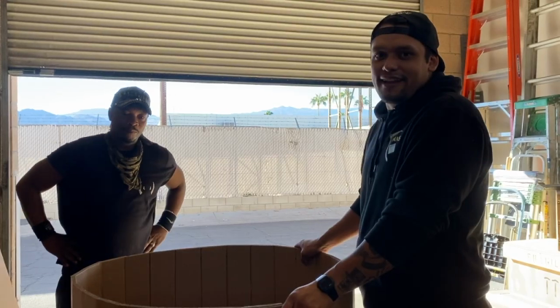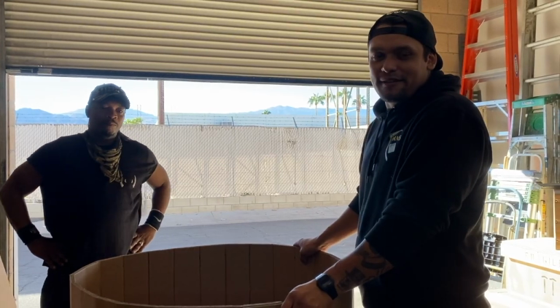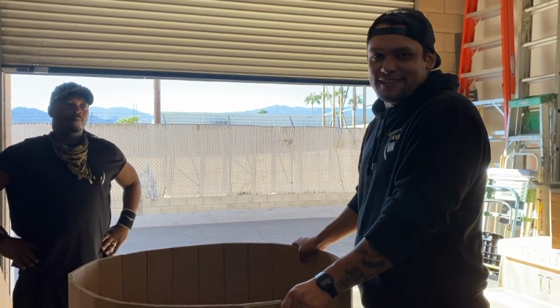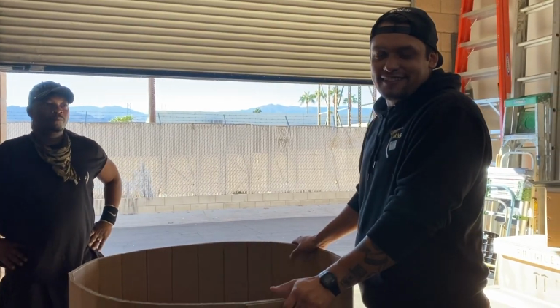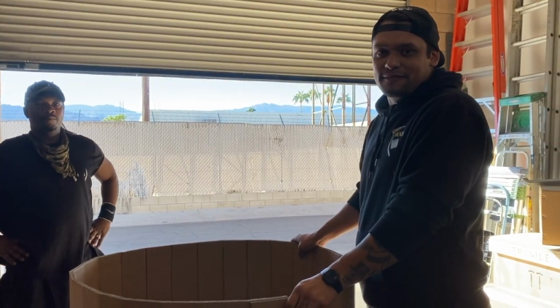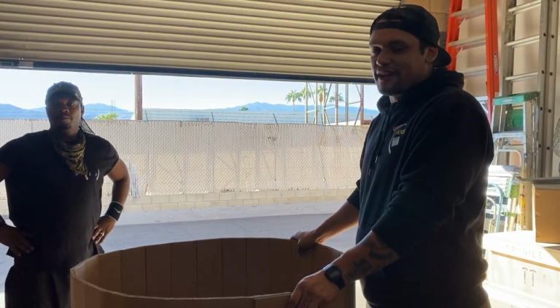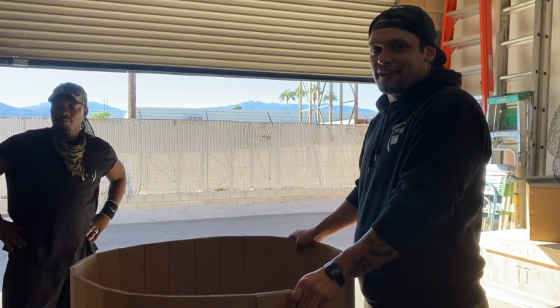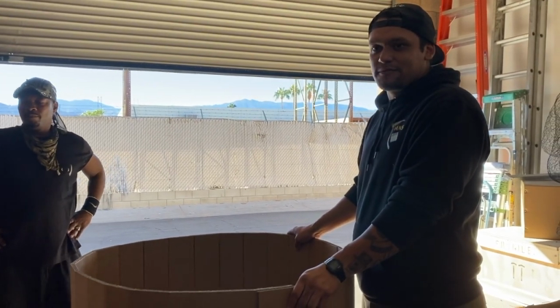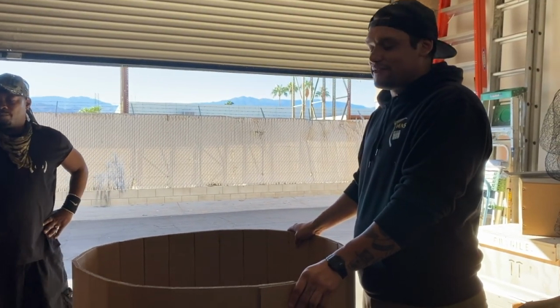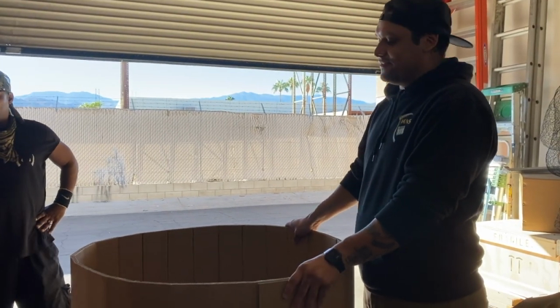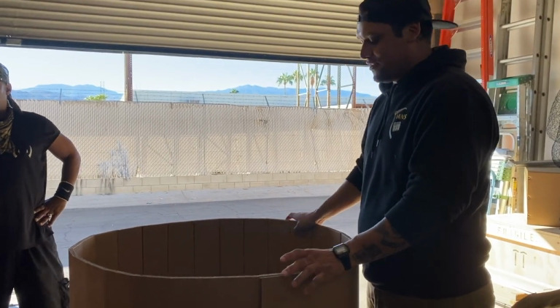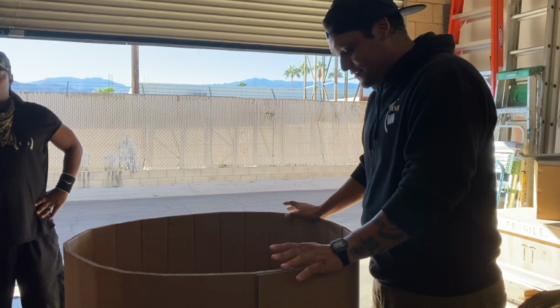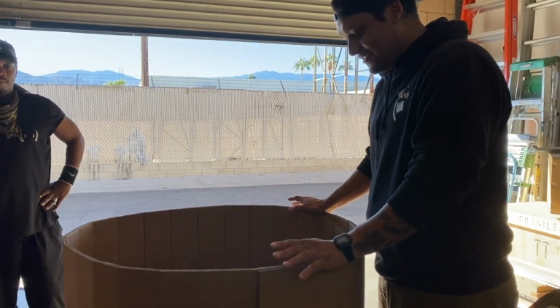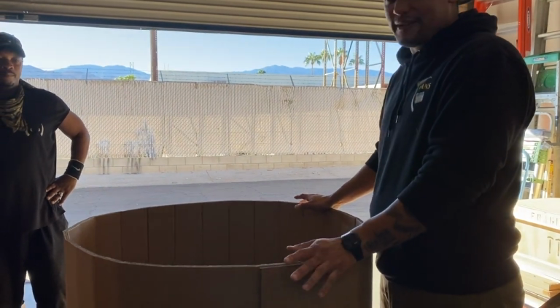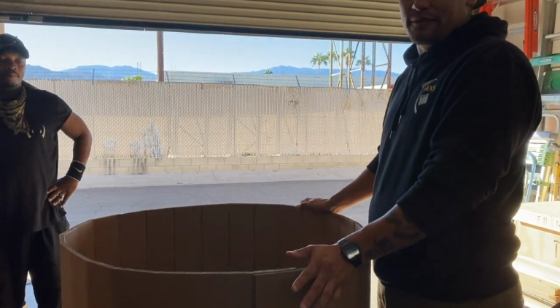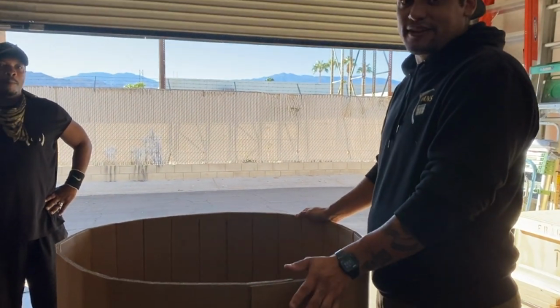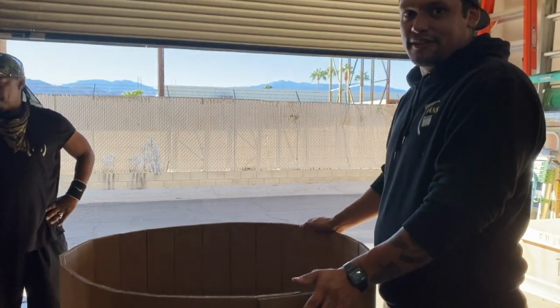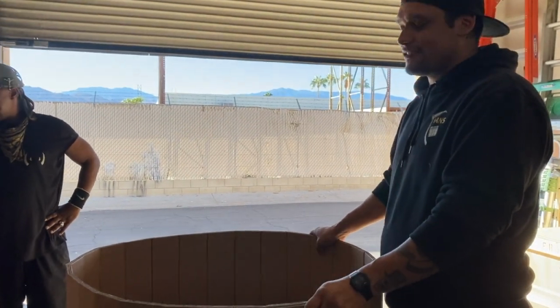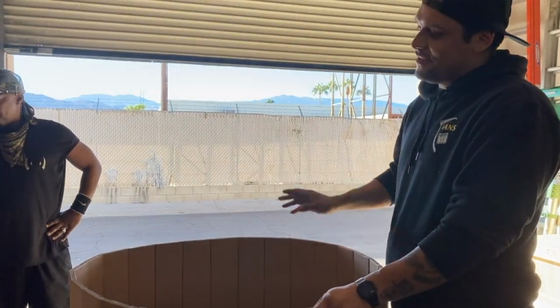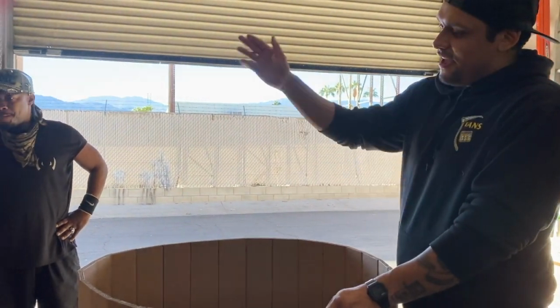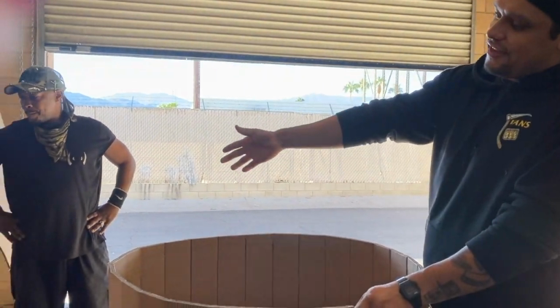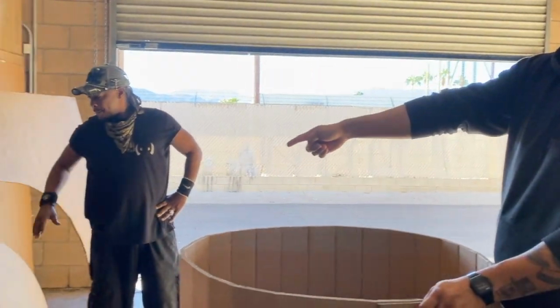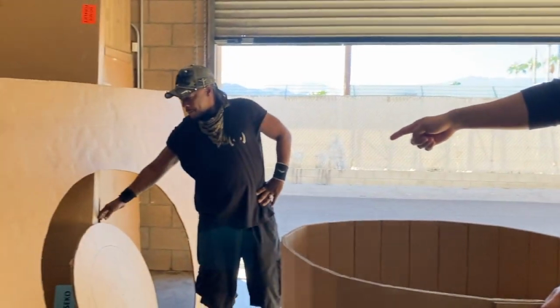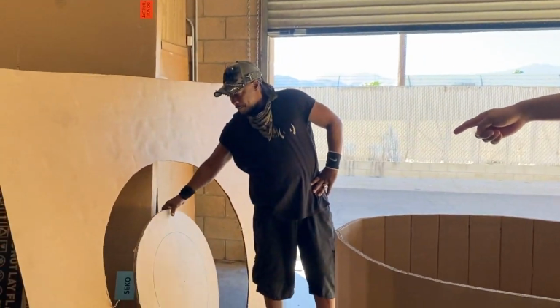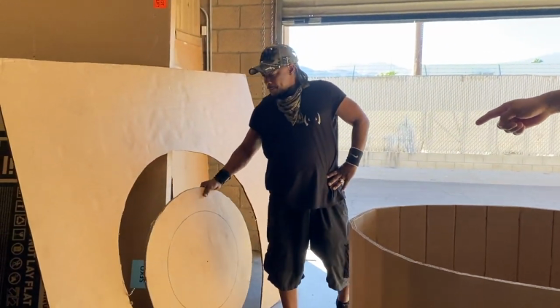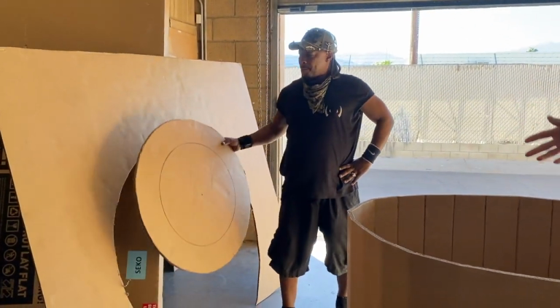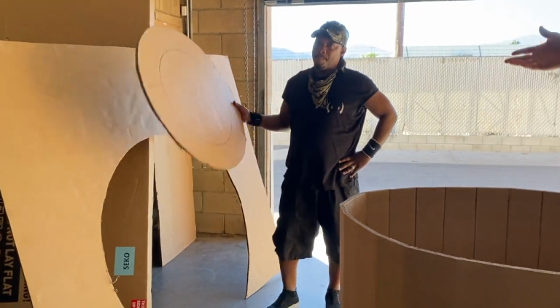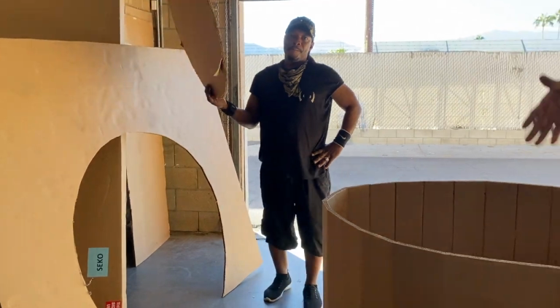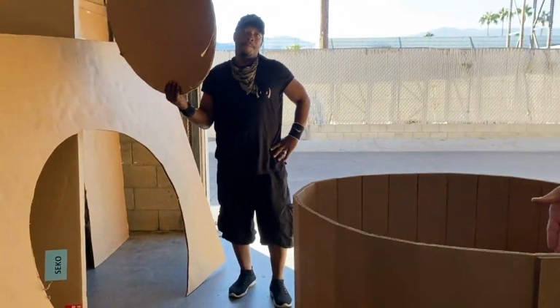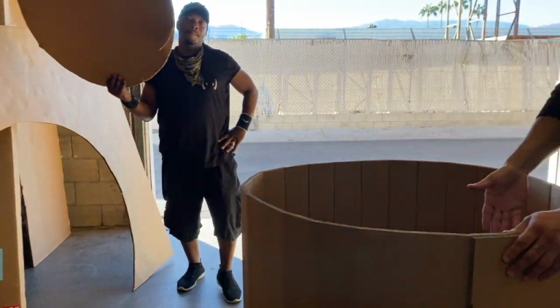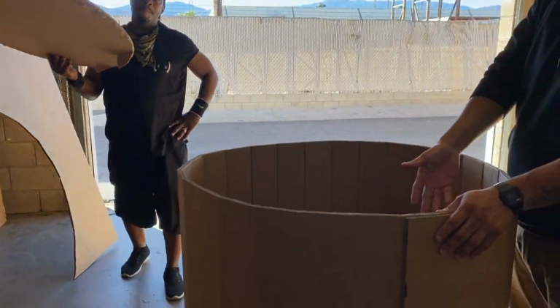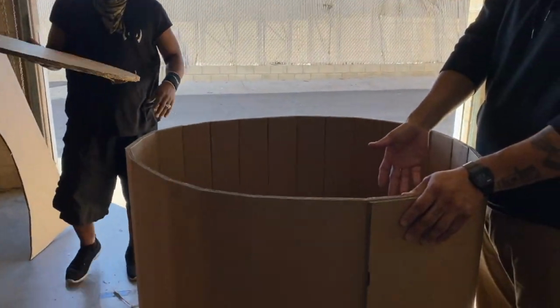Hi, my name is Alex. I'm a driver for iTransport4U and we are continuing the setup for the chandelier casing. Now that we have the base cut out, we're going to slide the base in through the top.